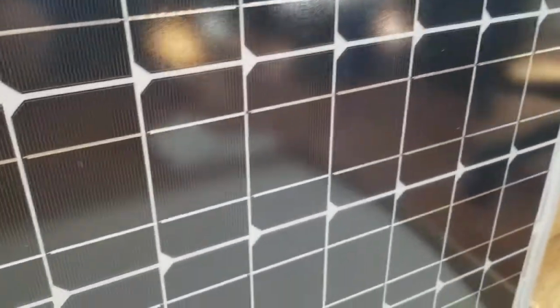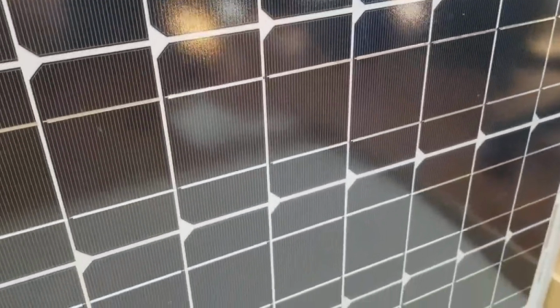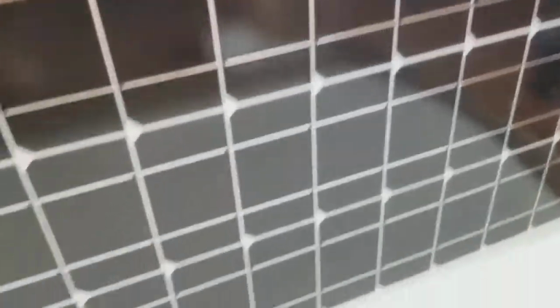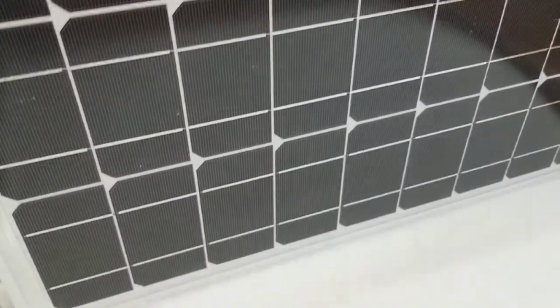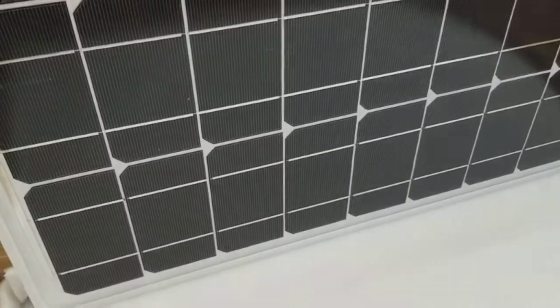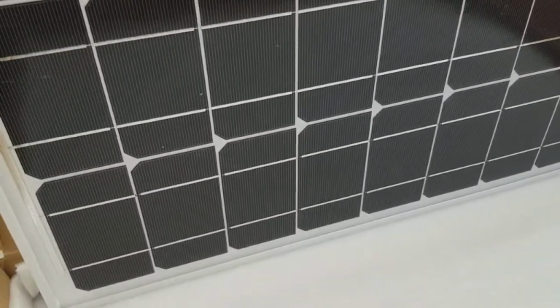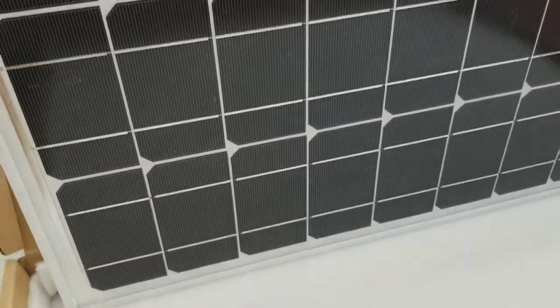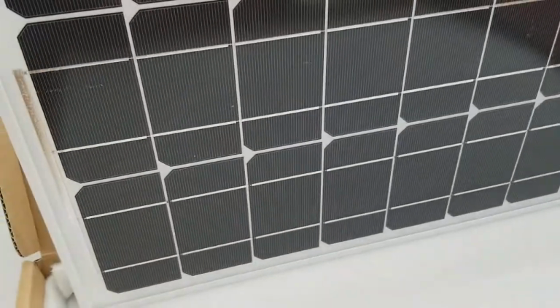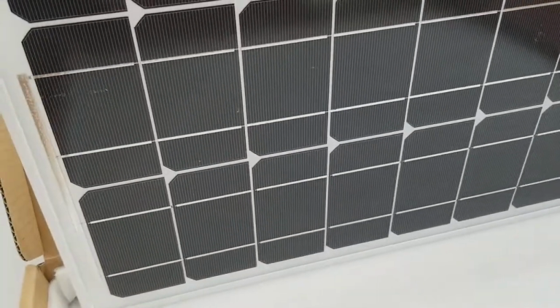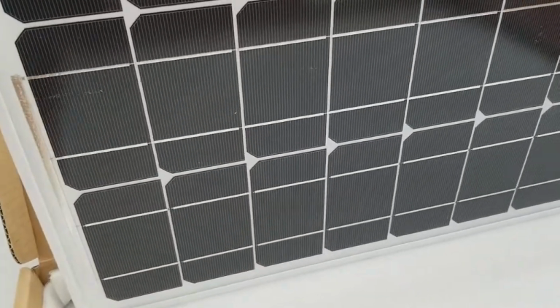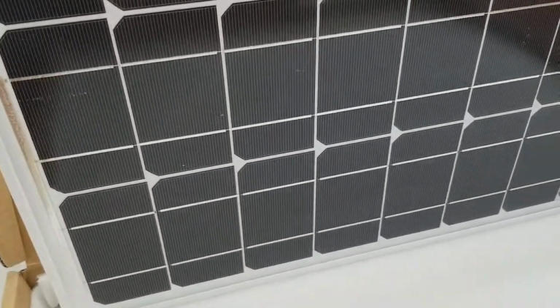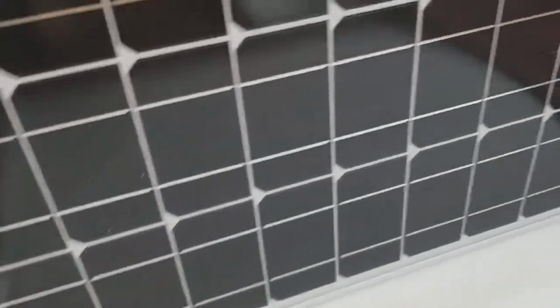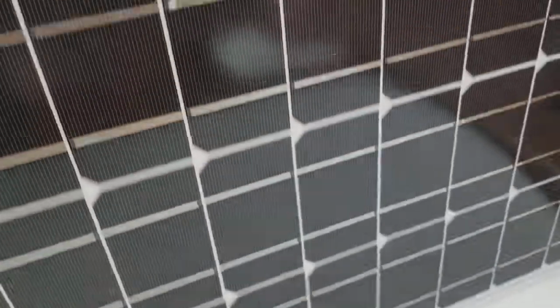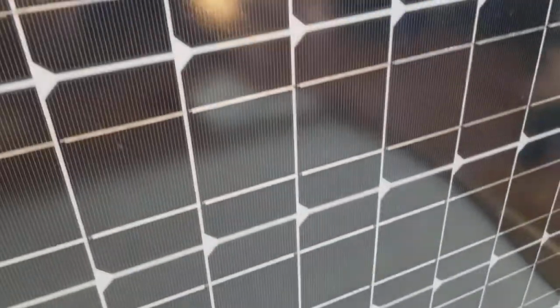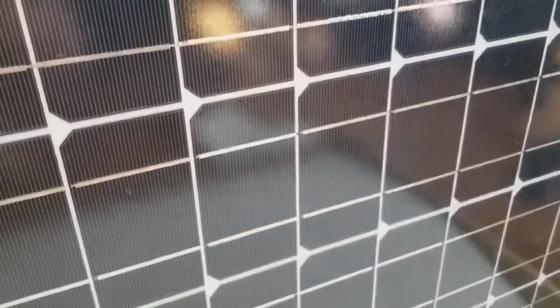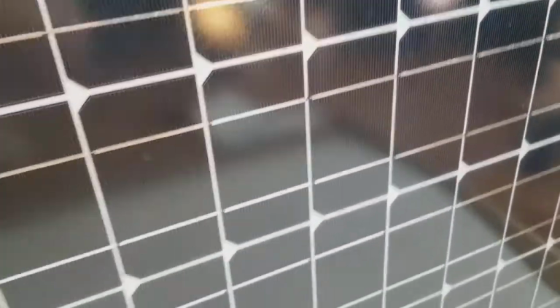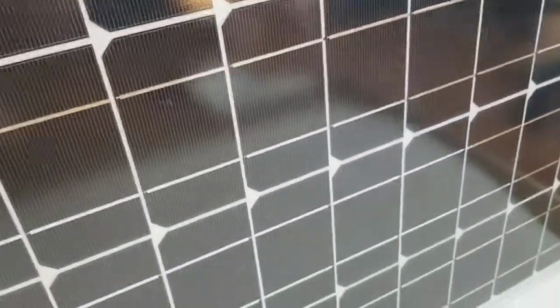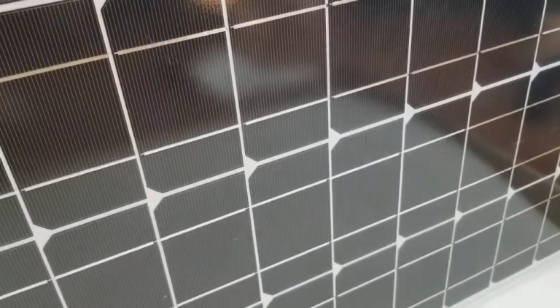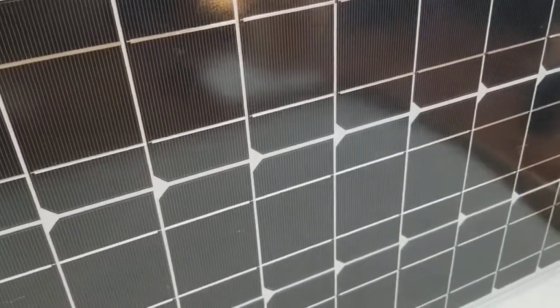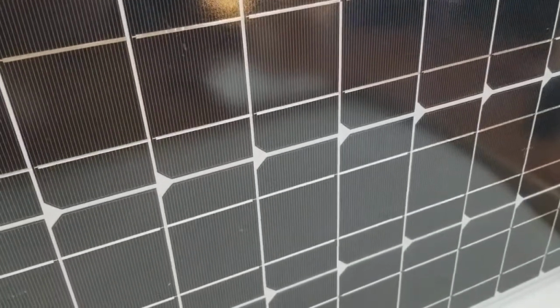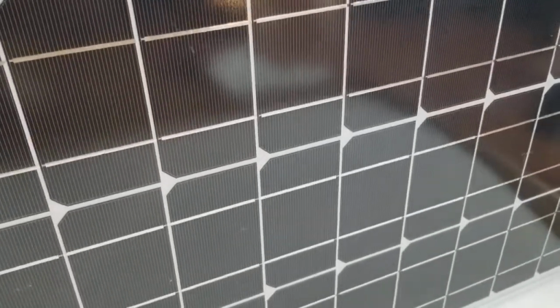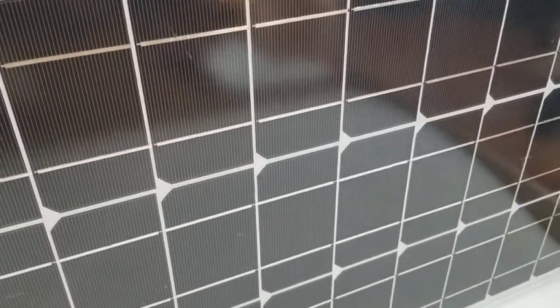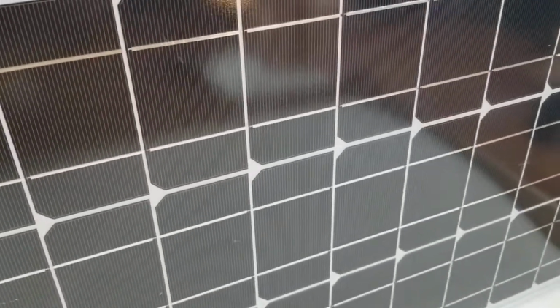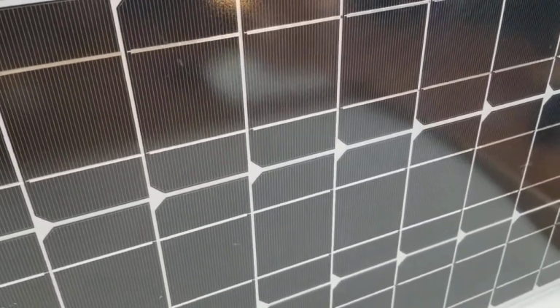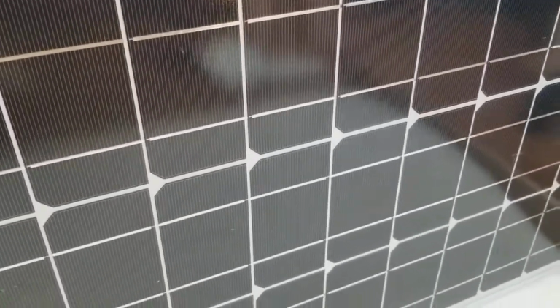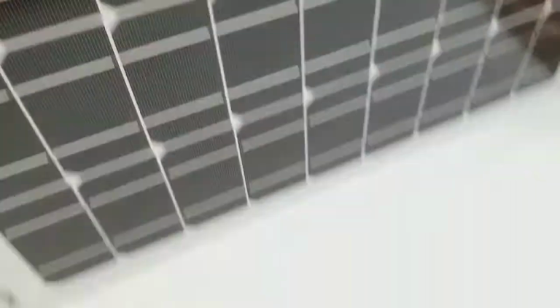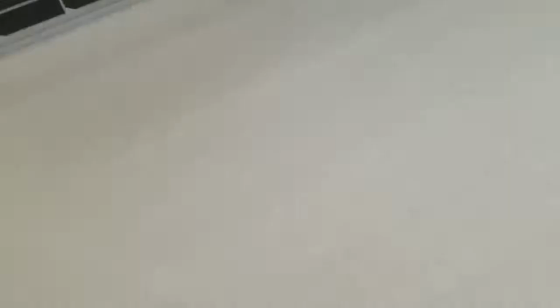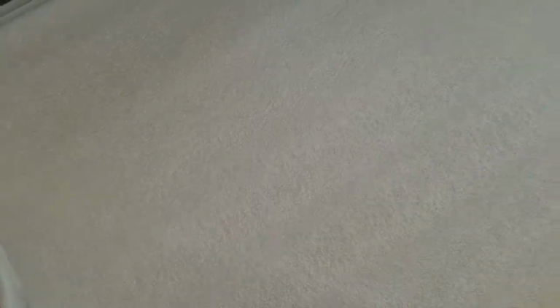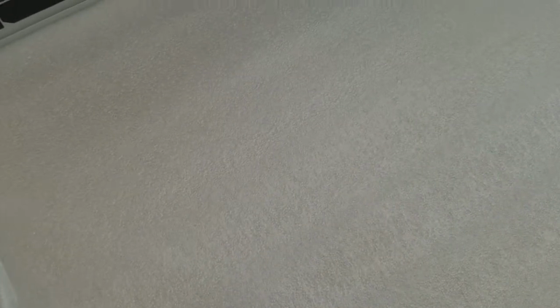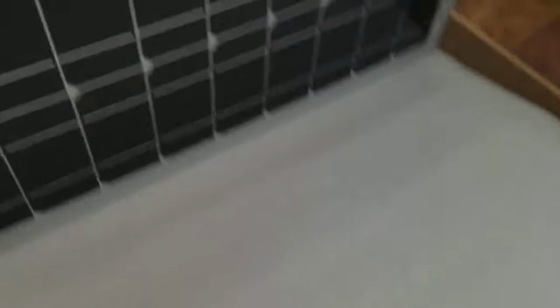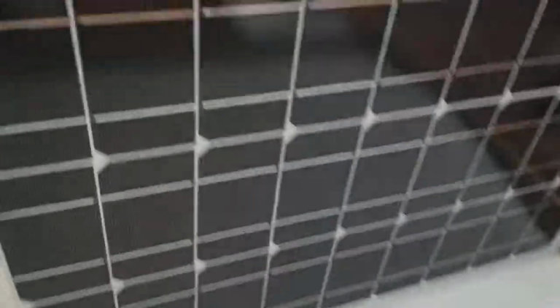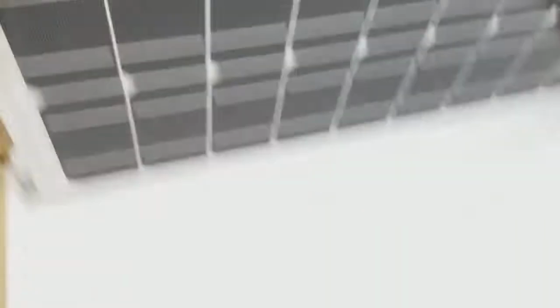Here's the front of the panel. The first thing you want to do is just inspect it to make sure there's no physical damage from shipping. Everything does look pretty good — these panels are fairly durable so they usually arrive okay.